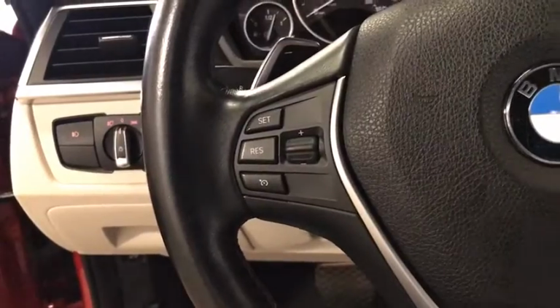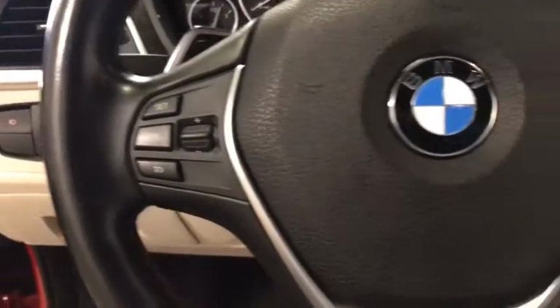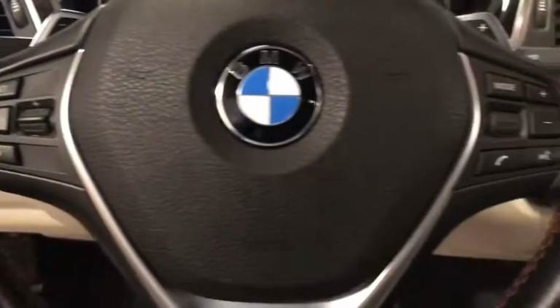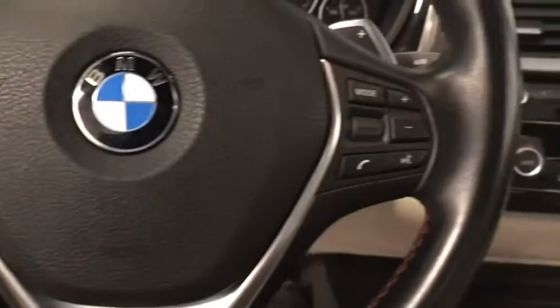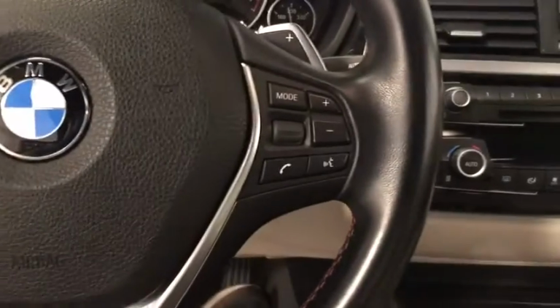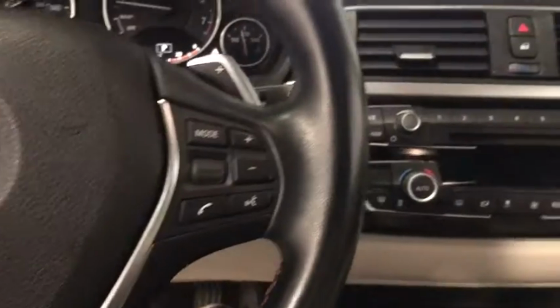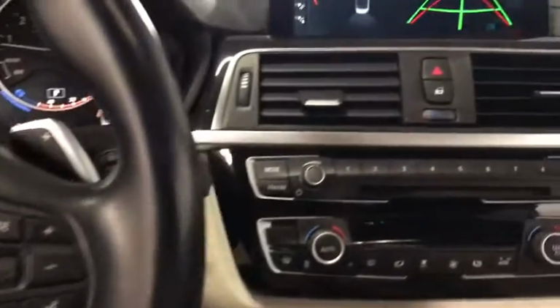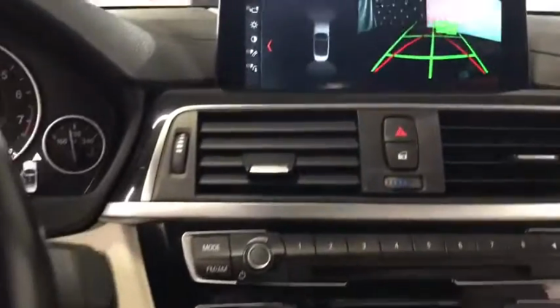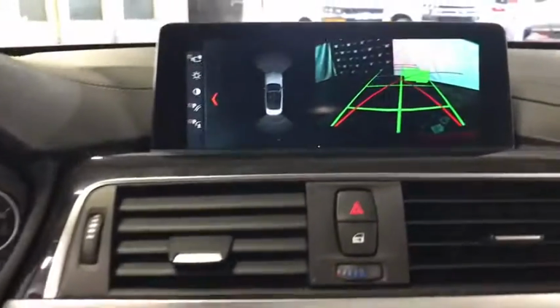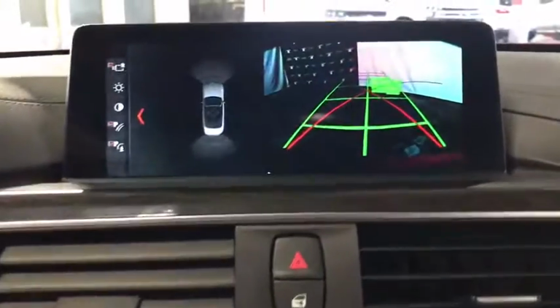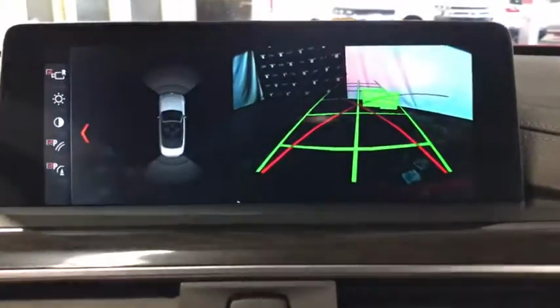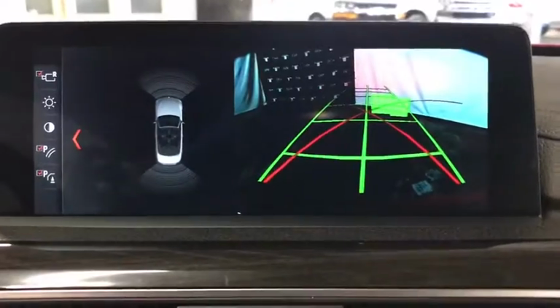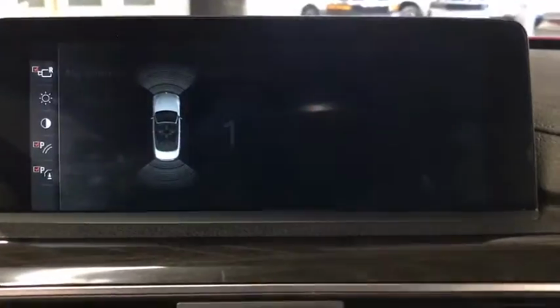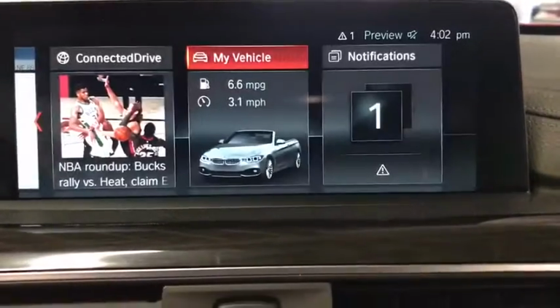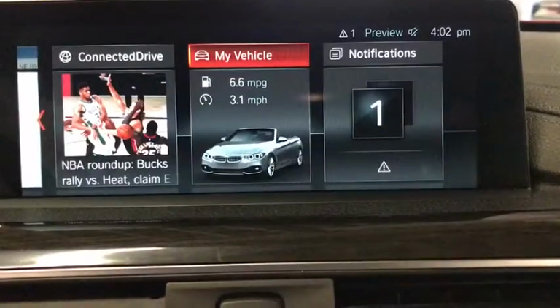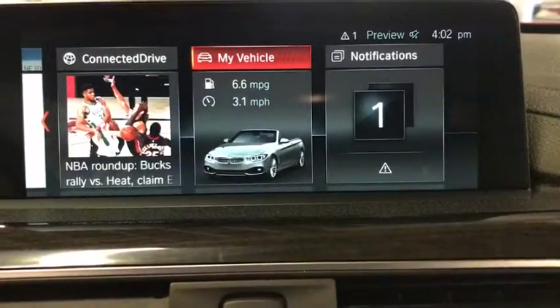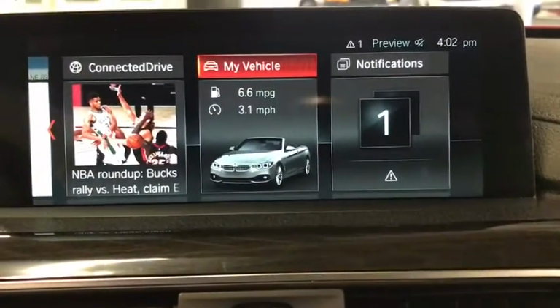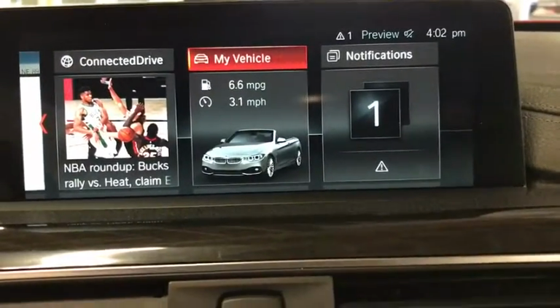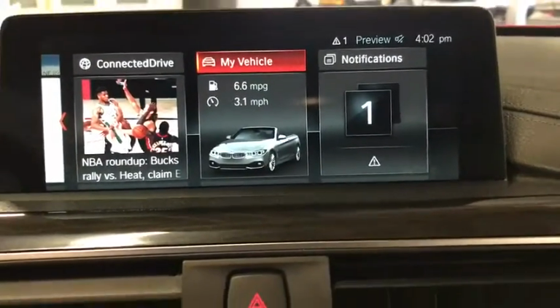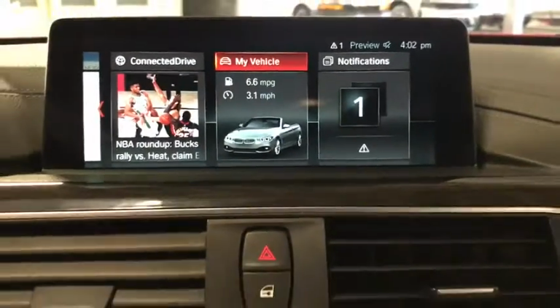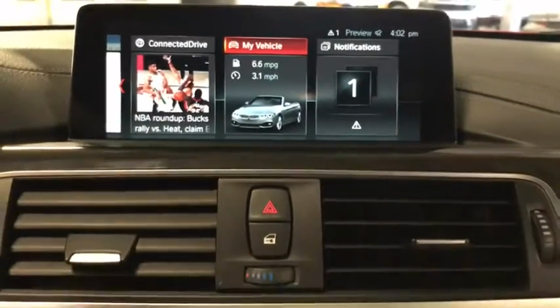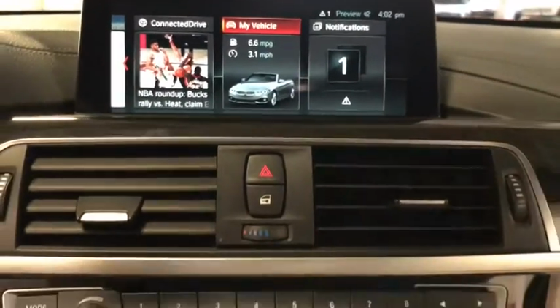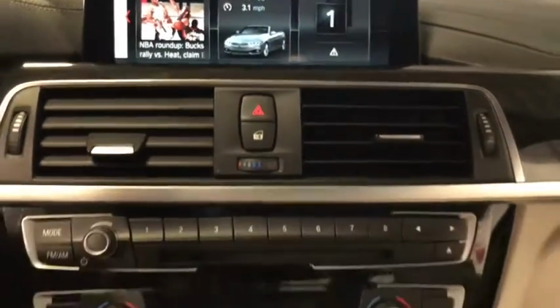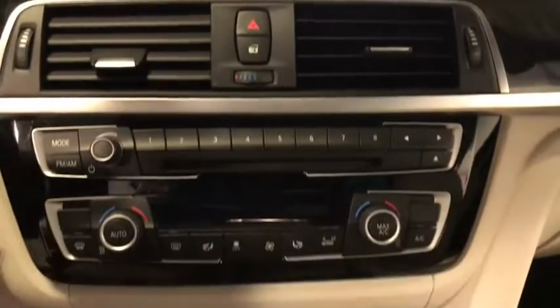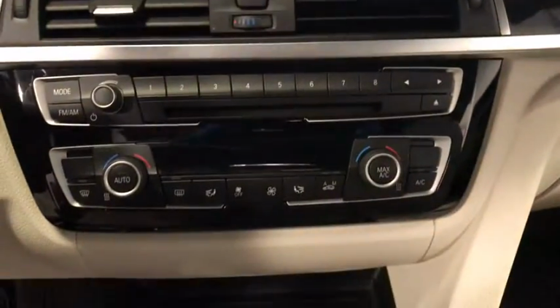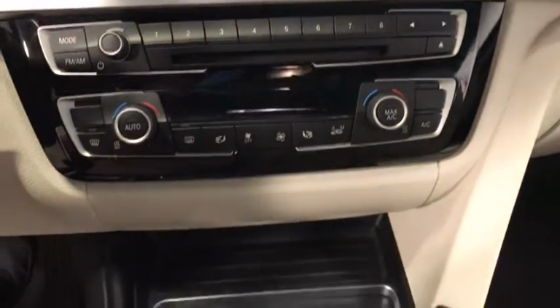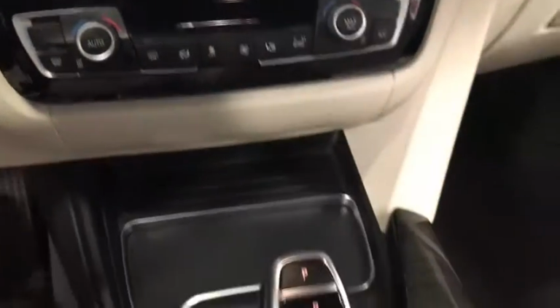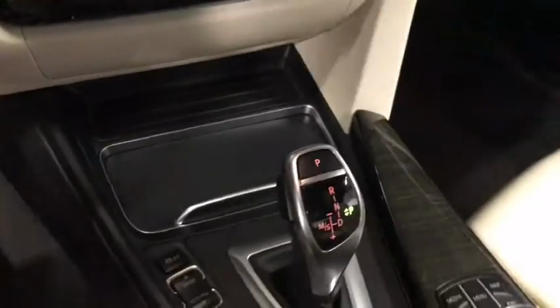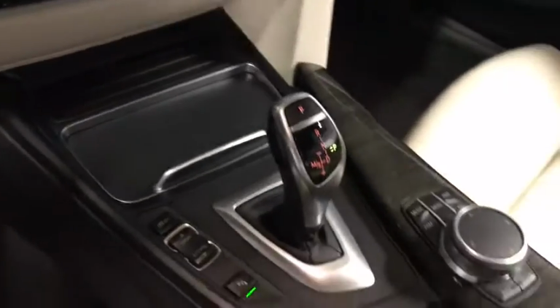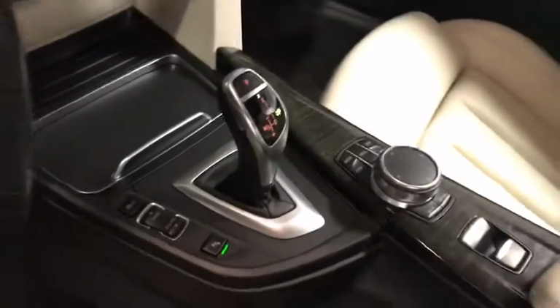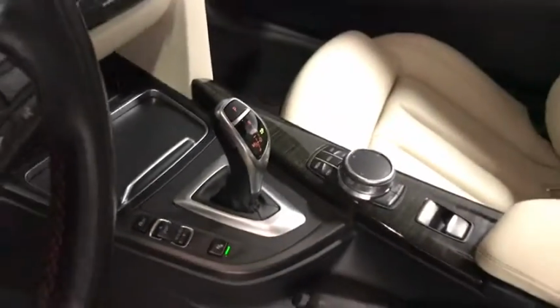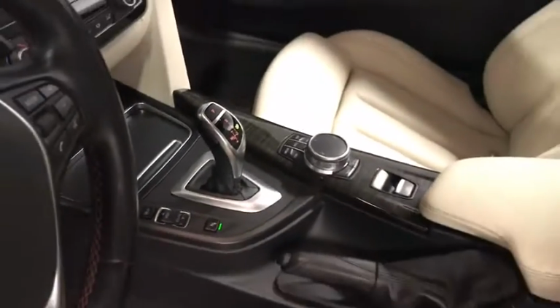Traction control, power passenger seat, dual airbags, leather-wrapped steering wheel, power steering, four-wheel disc brakes, universal garage door opener, power windows, fog lights, security system, electronic stability control.